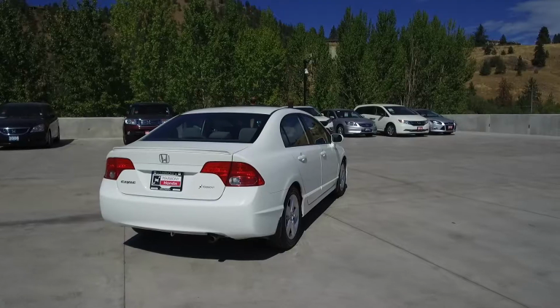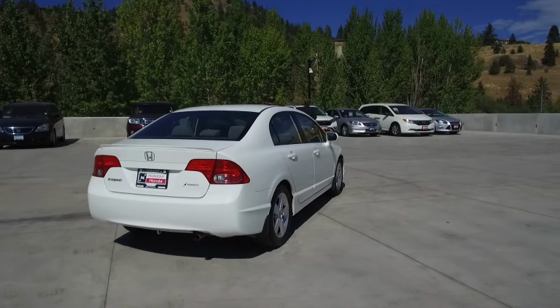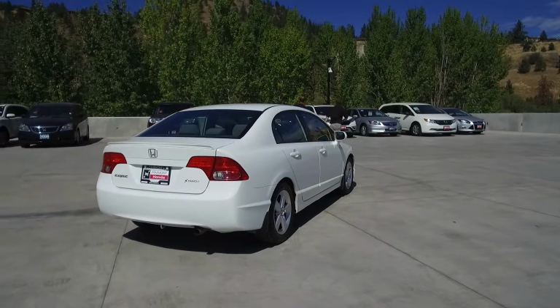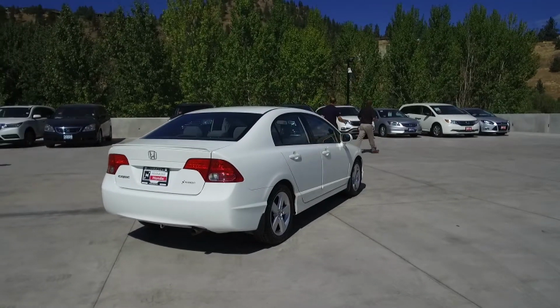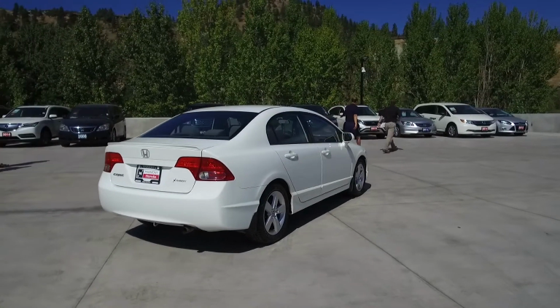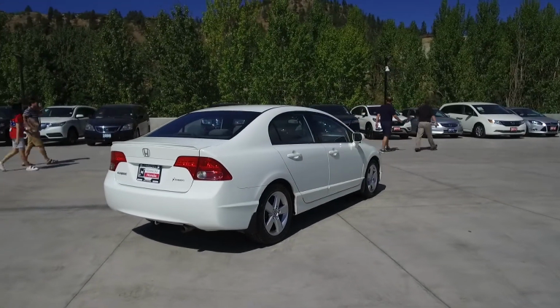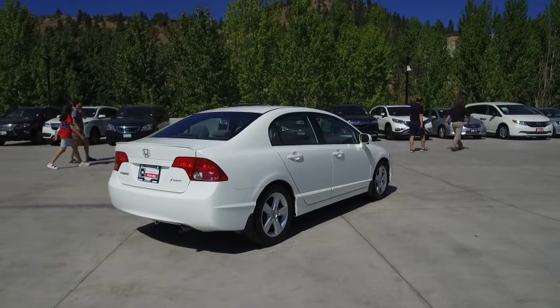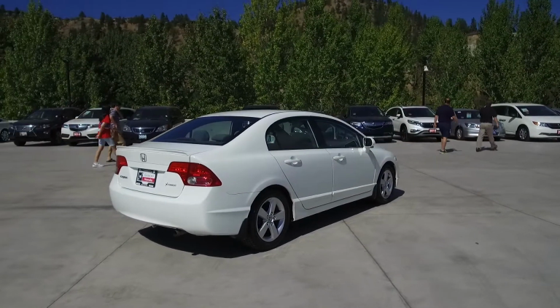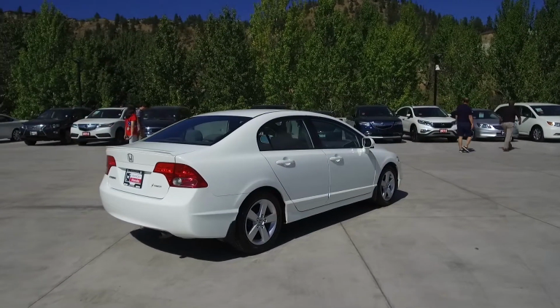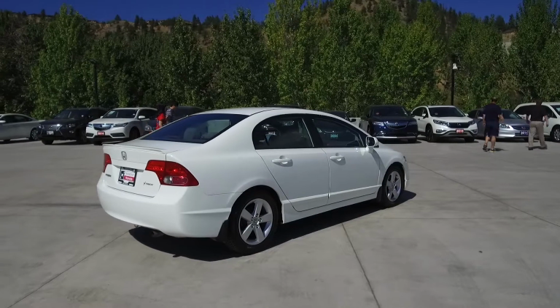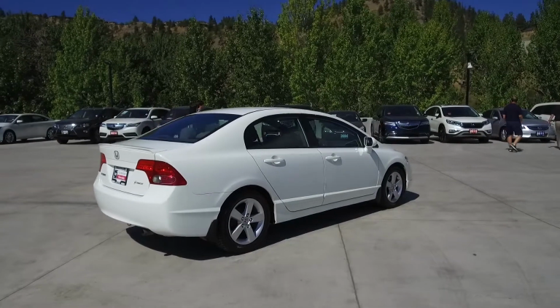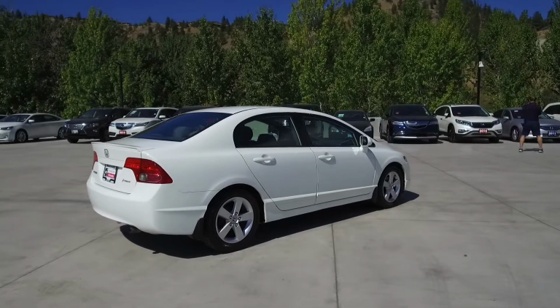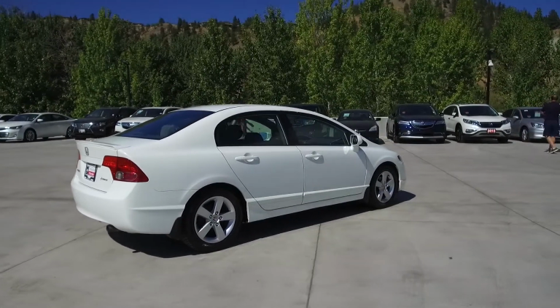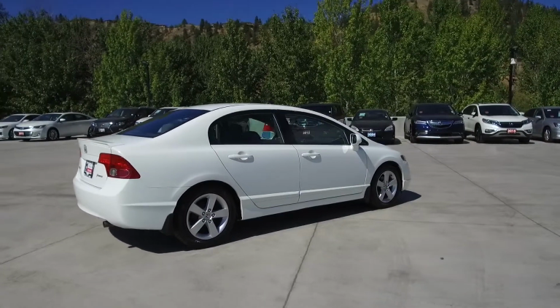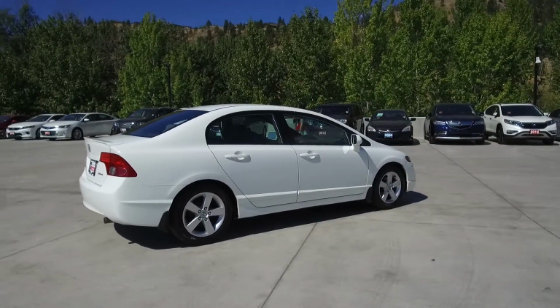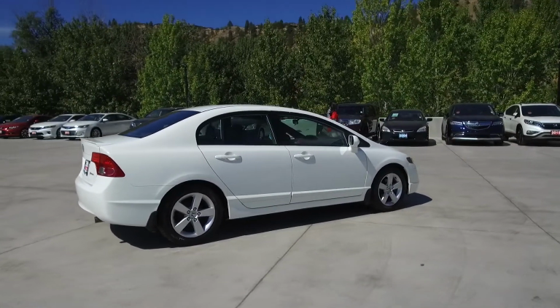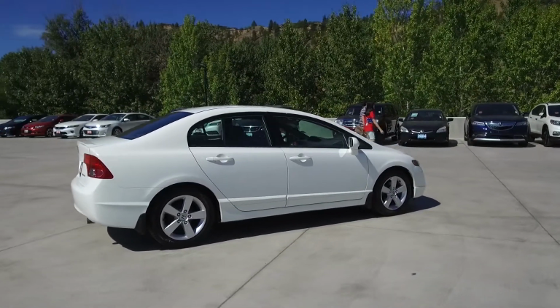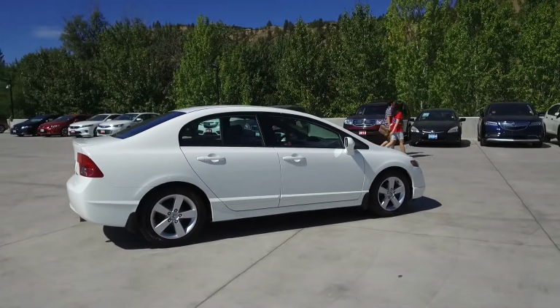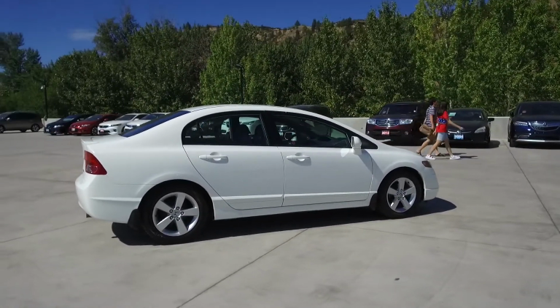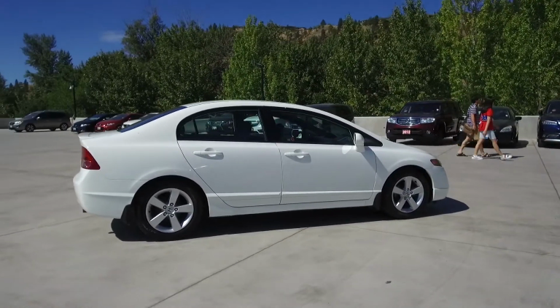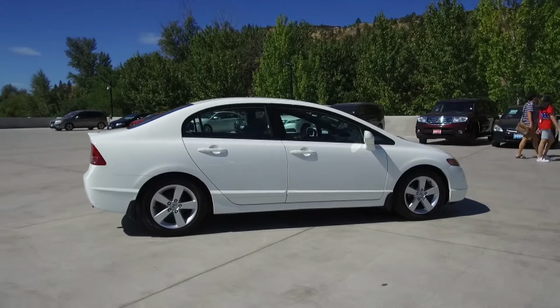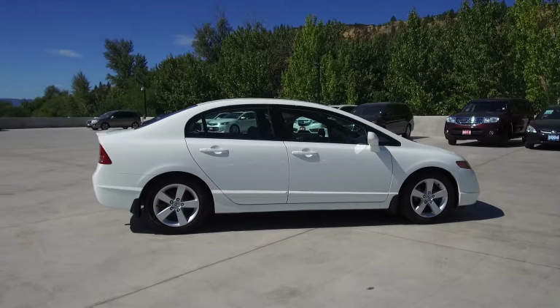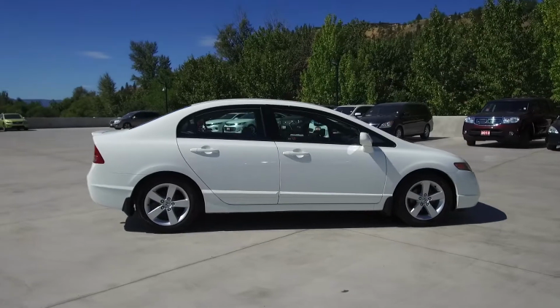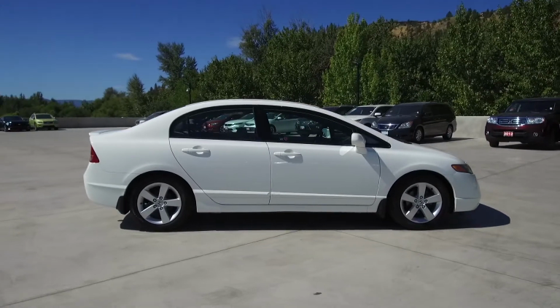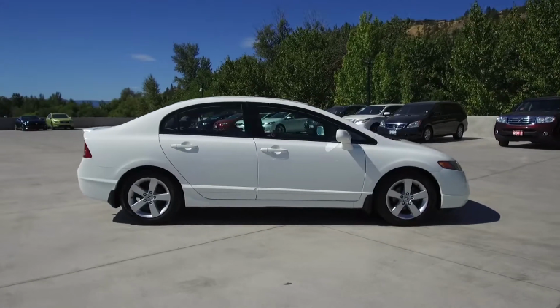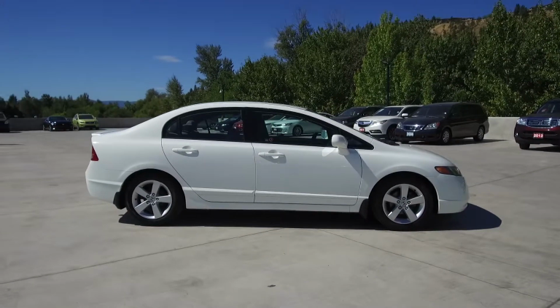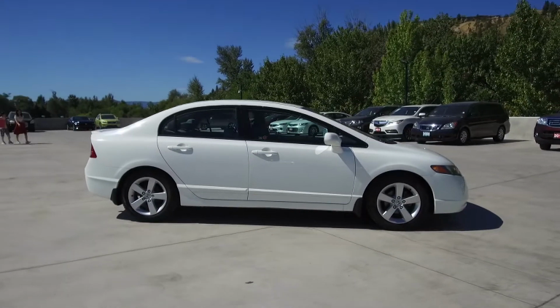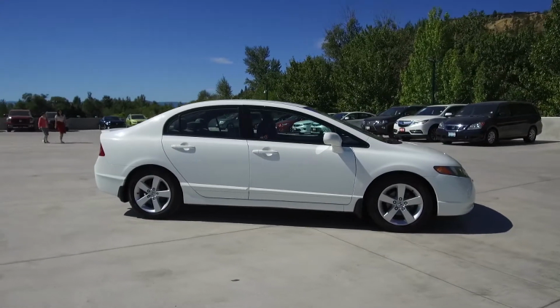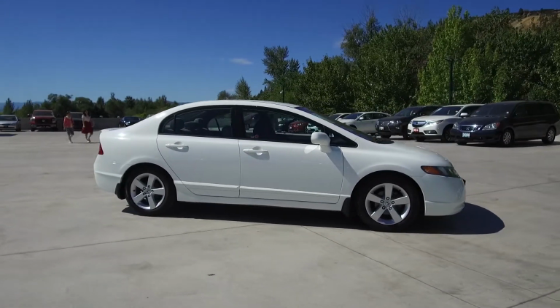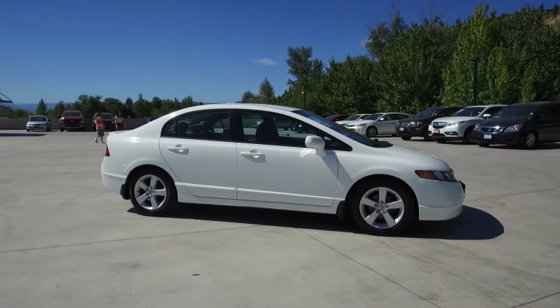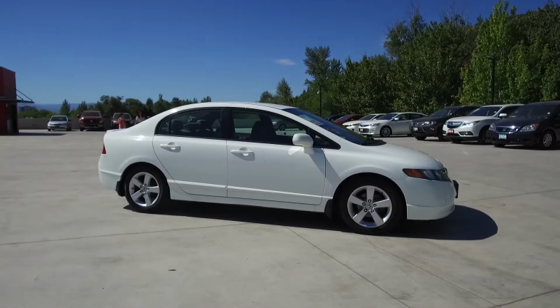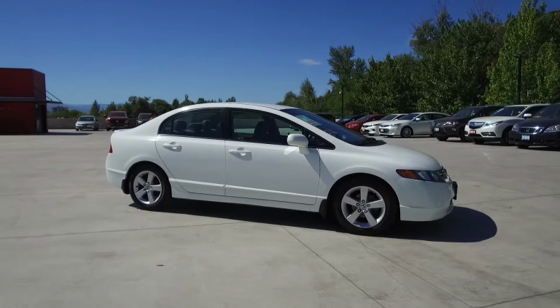Thank you for checking out this video of this pre-owned 2008 standard Honda Civic. Here at Harmony Honda we stand behind the vehicles we sell and we guarantee that you will be satisfied, which is why we offer a 30-day or 2,500 kilometer no hassle exchange policy for your peace of mind.